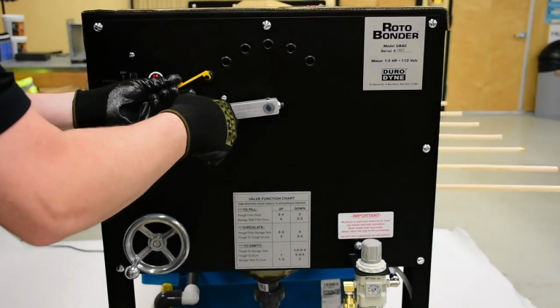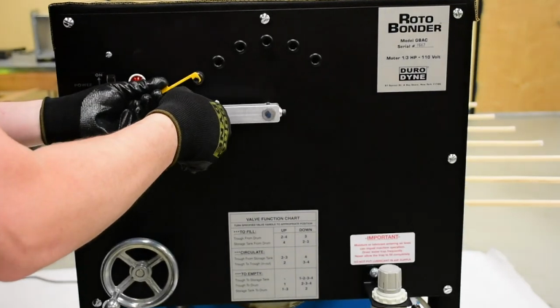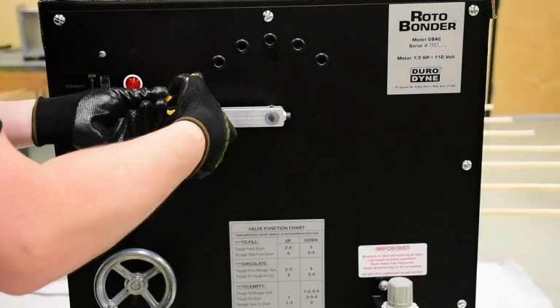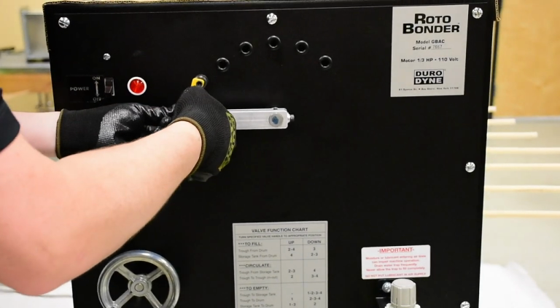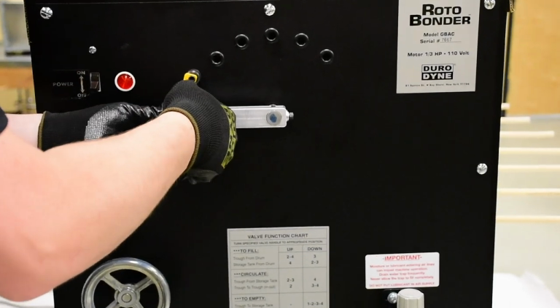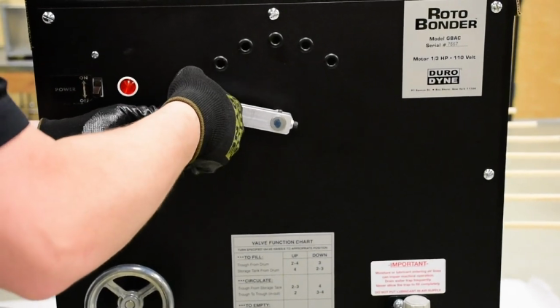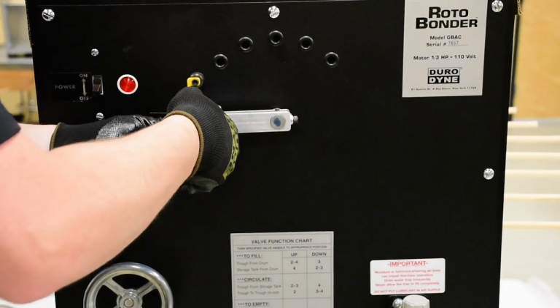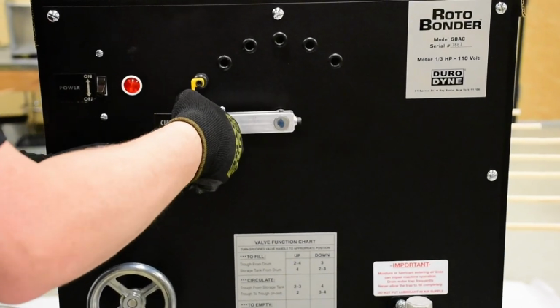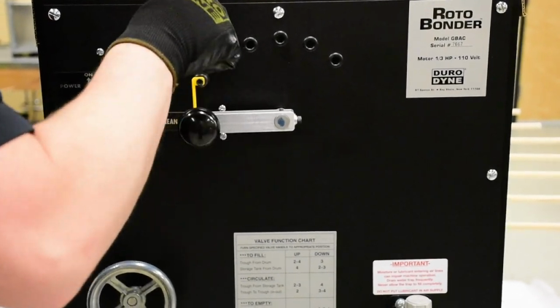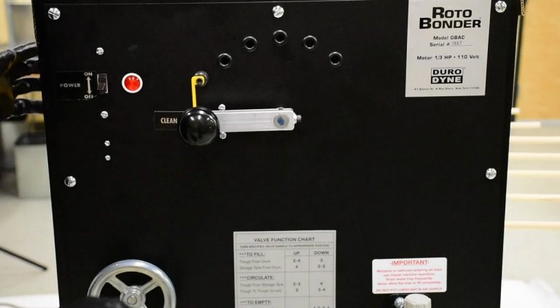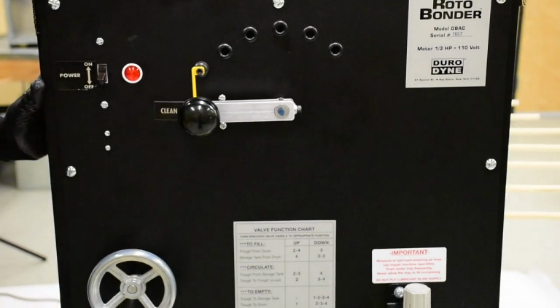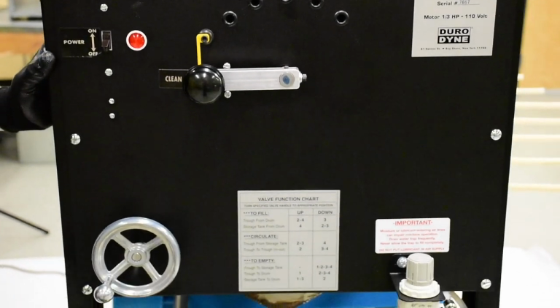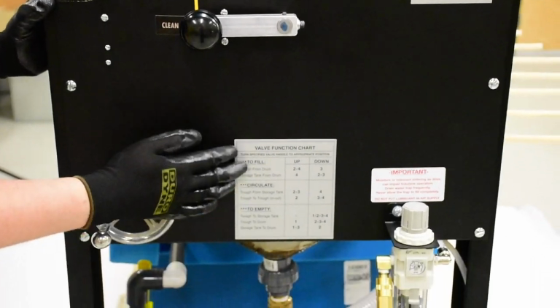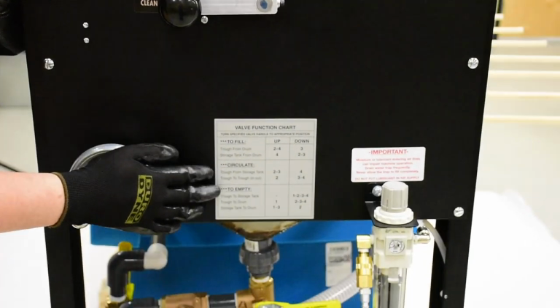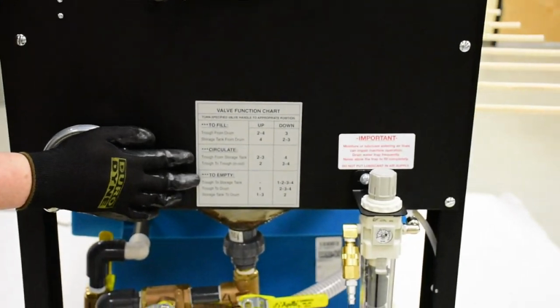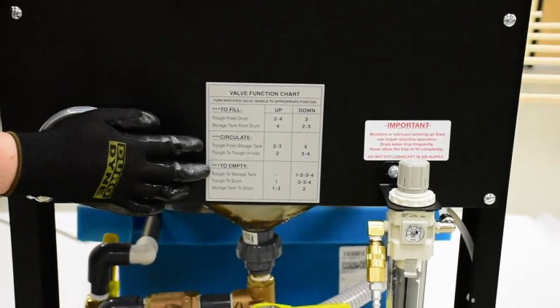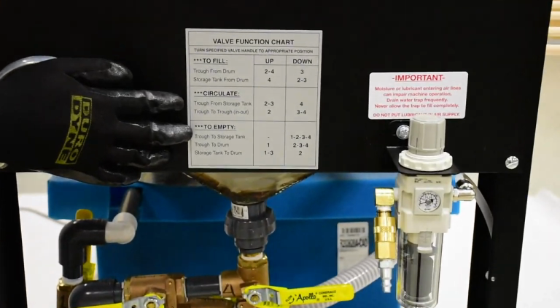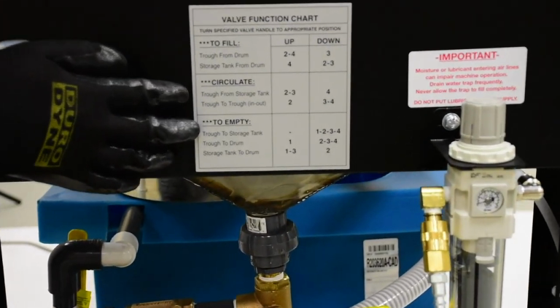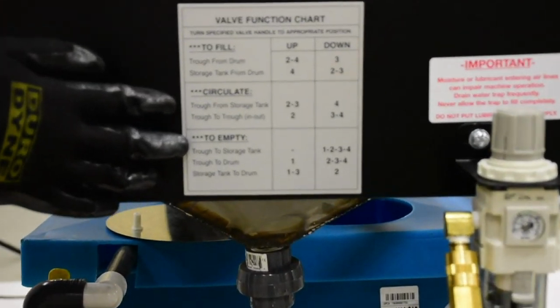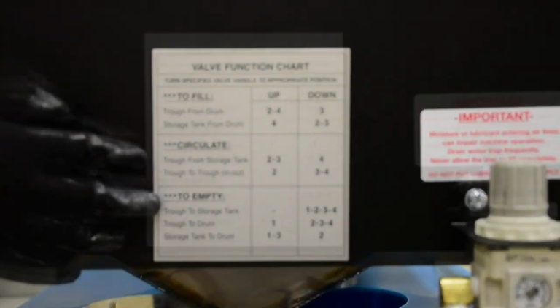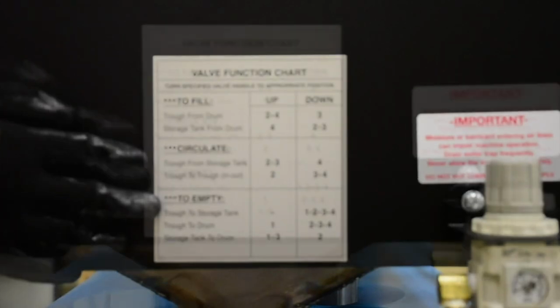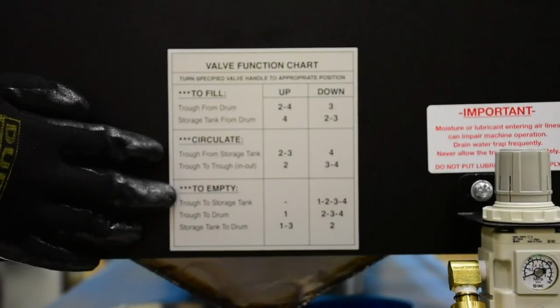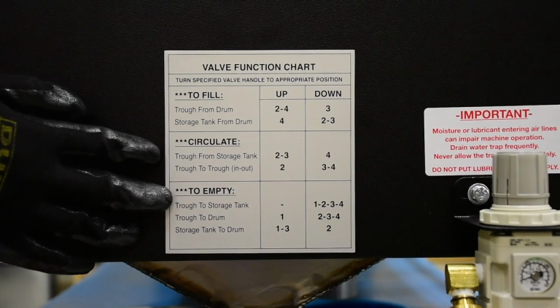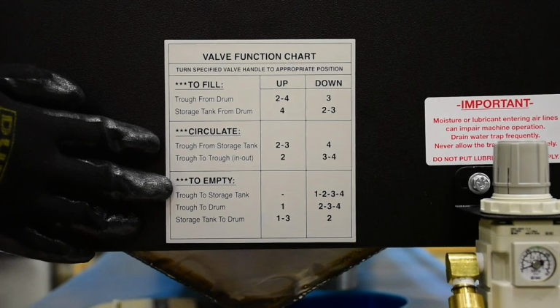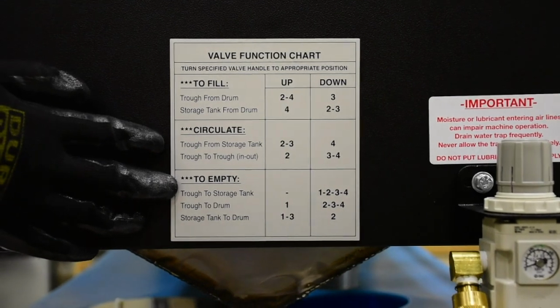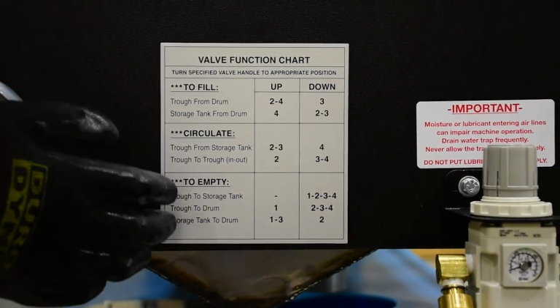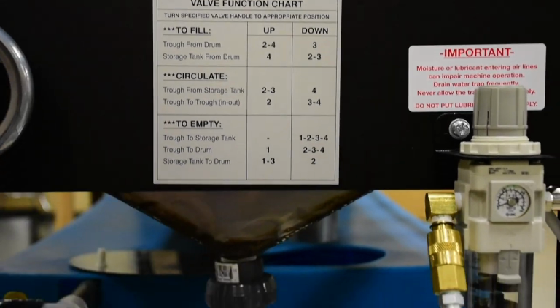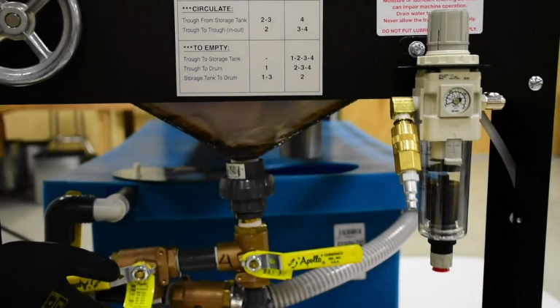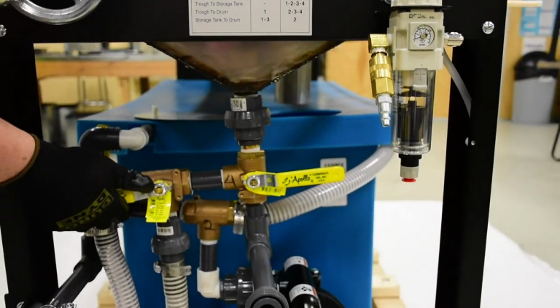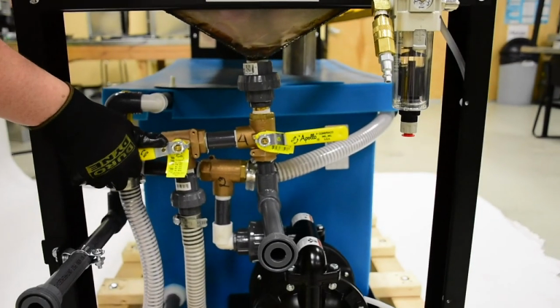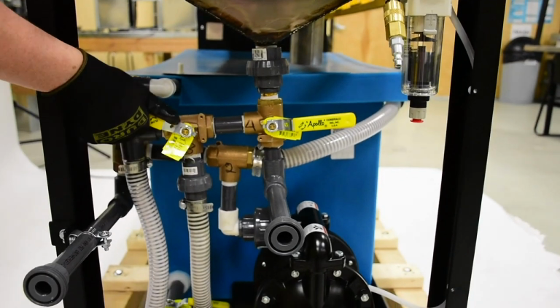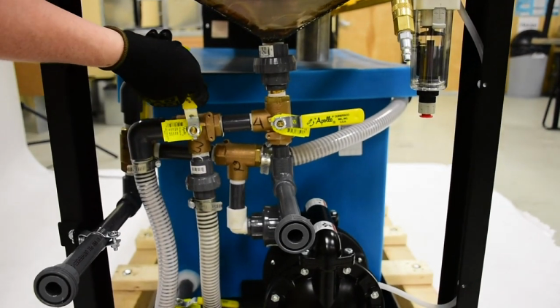Using a simple ball valve, the trough and pump are isolated from the storage tank, allowing water to be pumped through the system. The GBAC is ideally situated between a Duradyne liner sizer and a rolling head pin spotter.